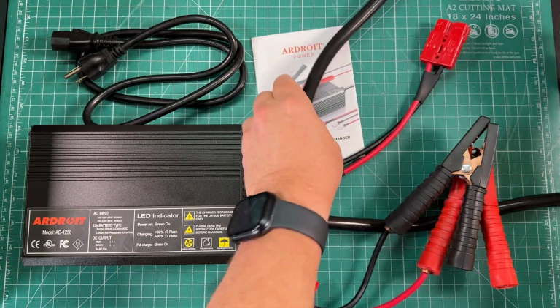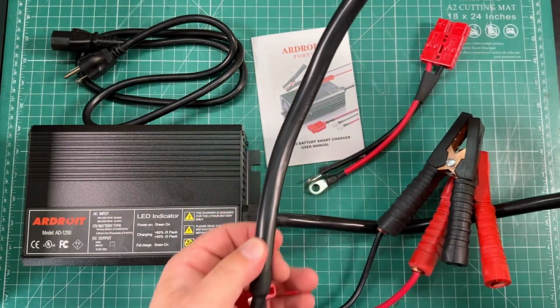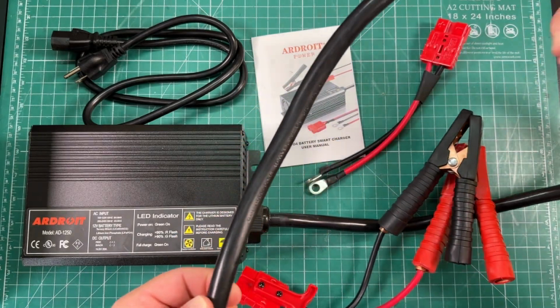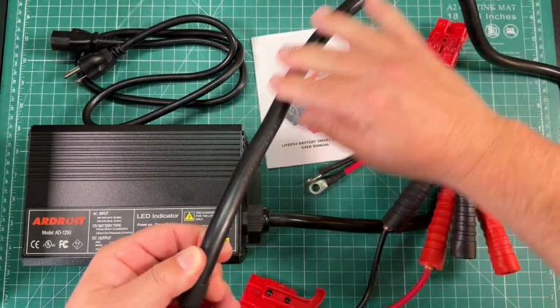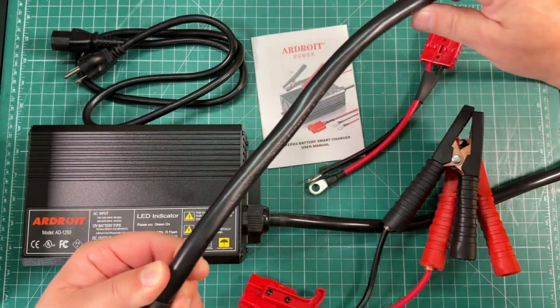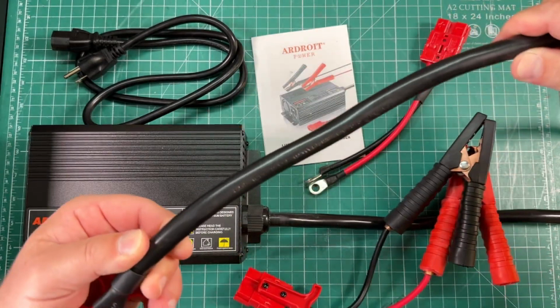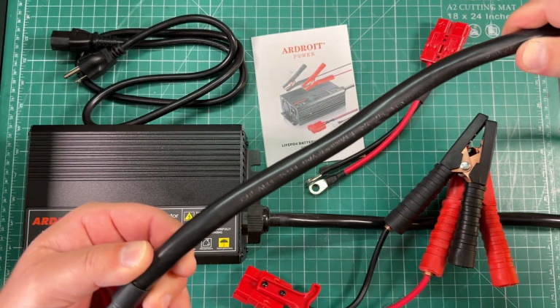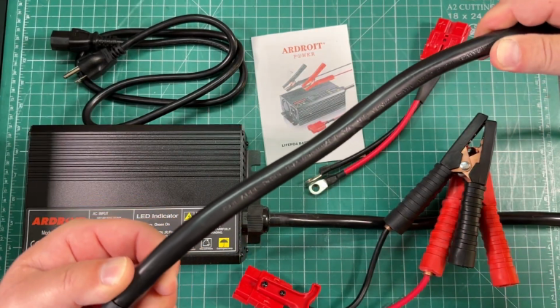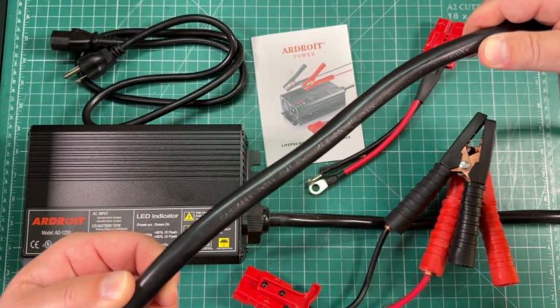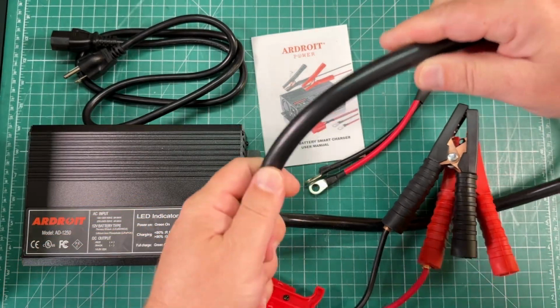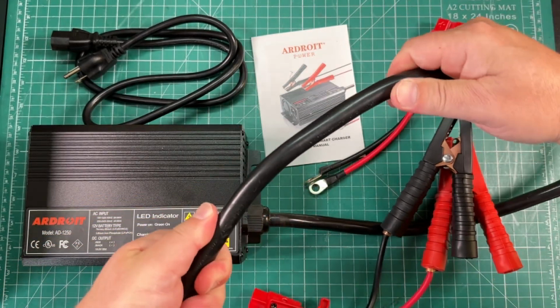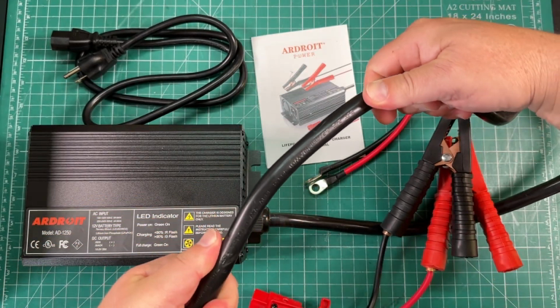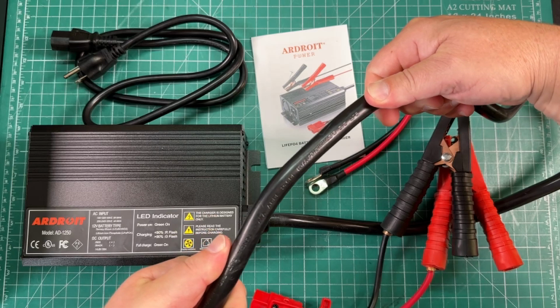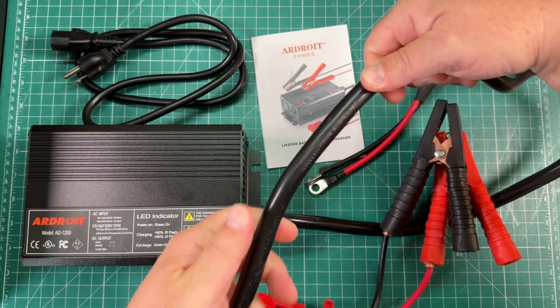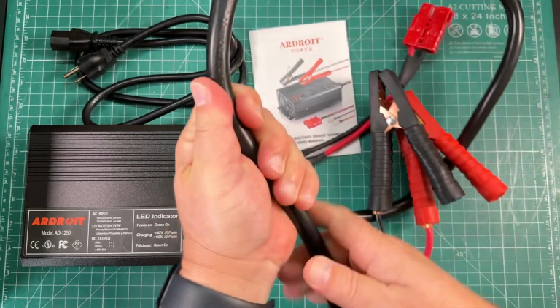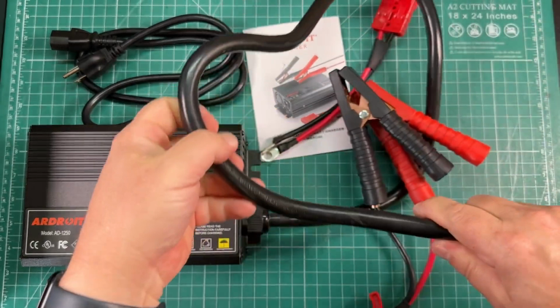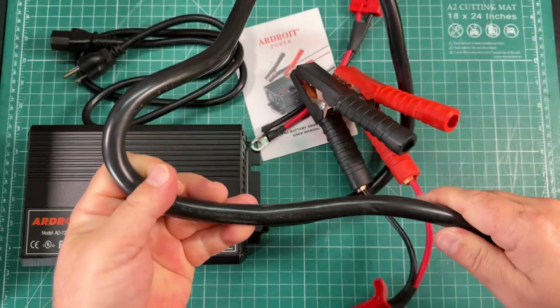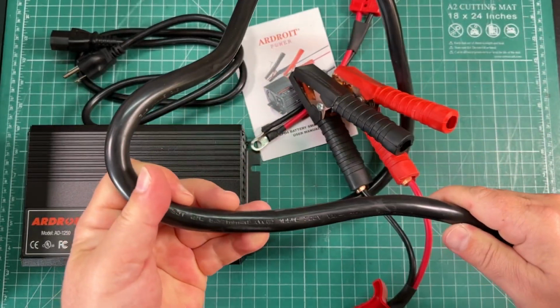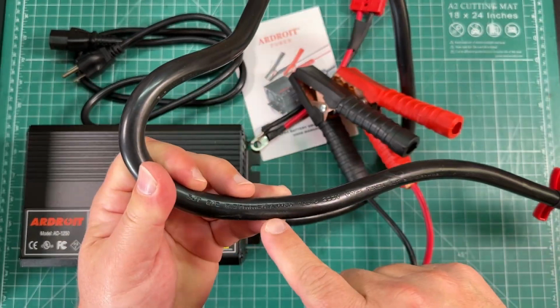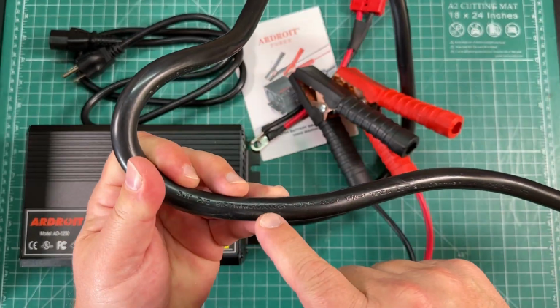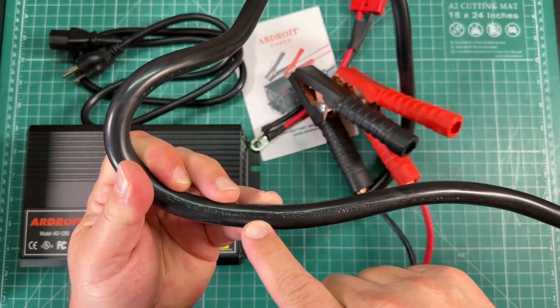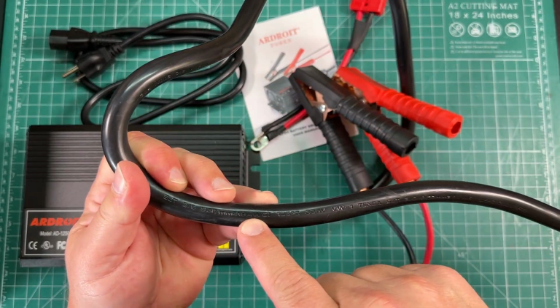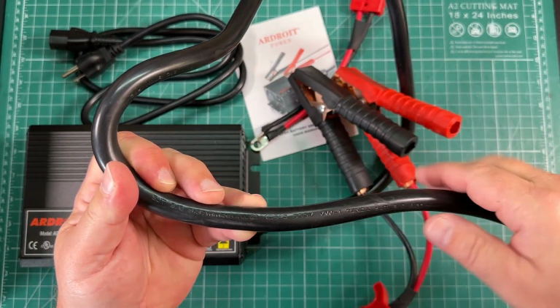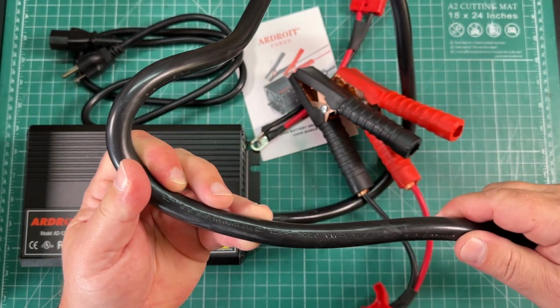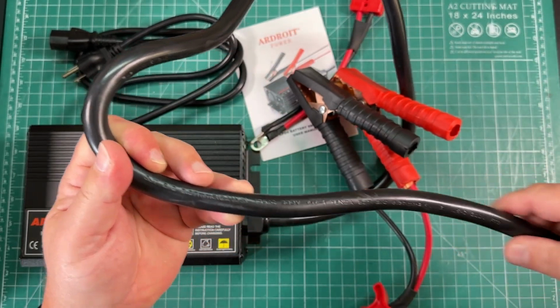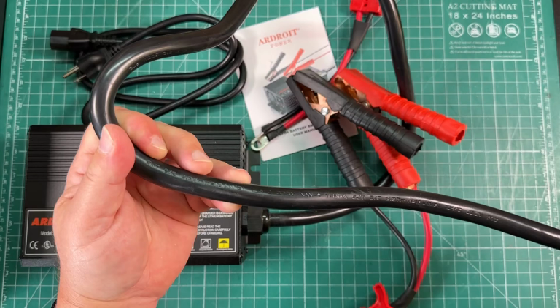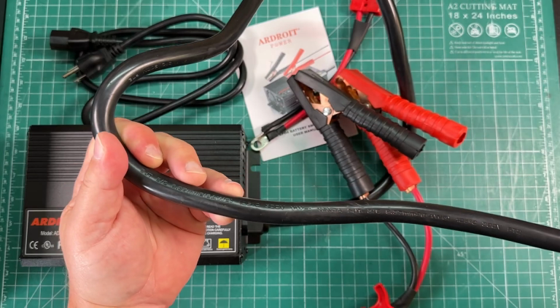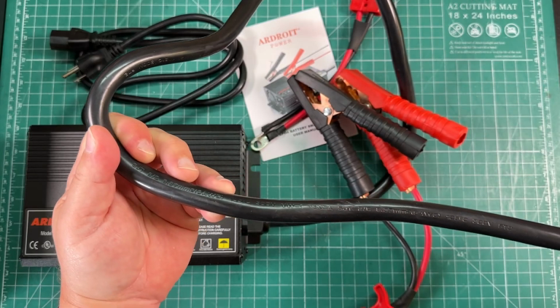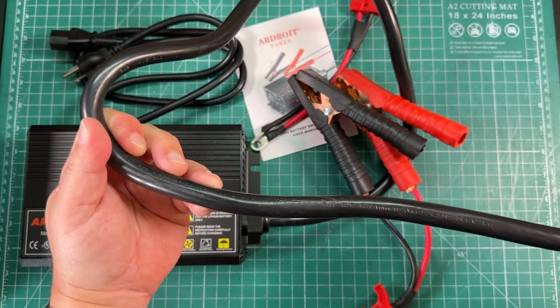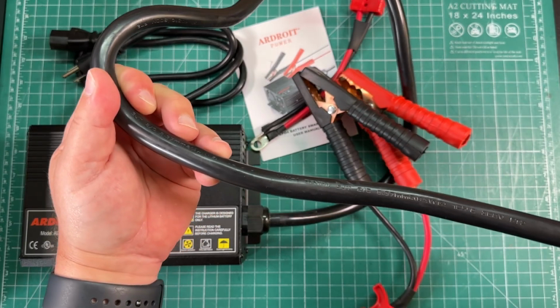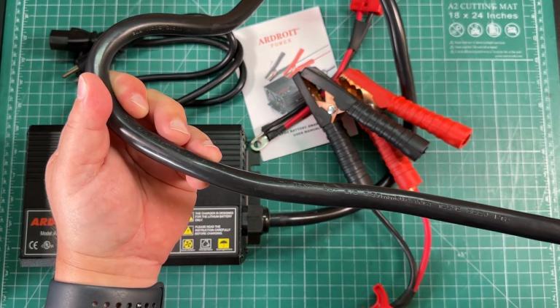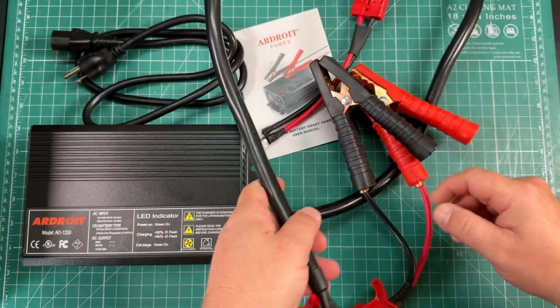The power cable itself is wrapped in a nice, very heavy-duty insulation. Let's see if this says anything — it says 6 gauge wire there. So we've got 6 gauge wire in here. Good.